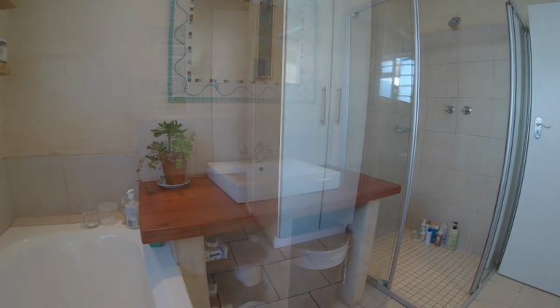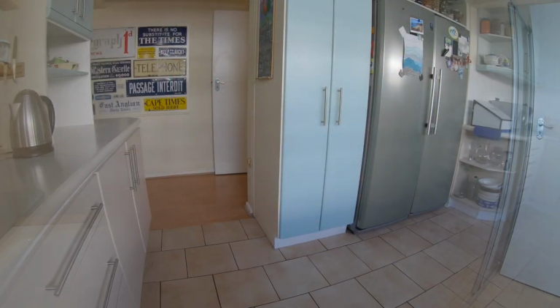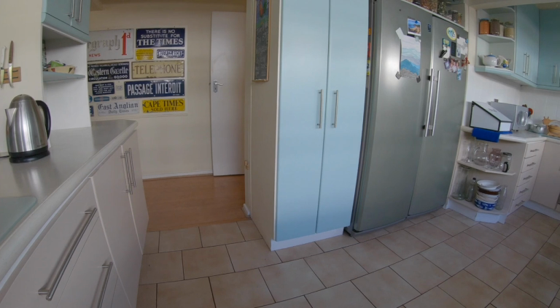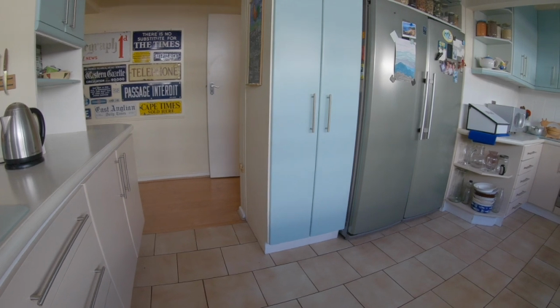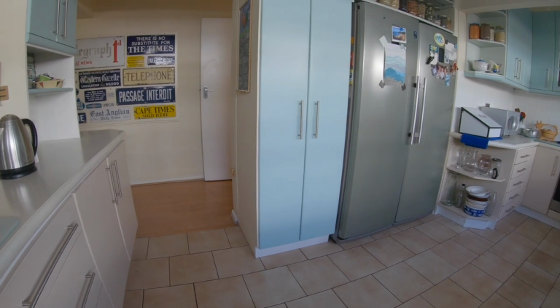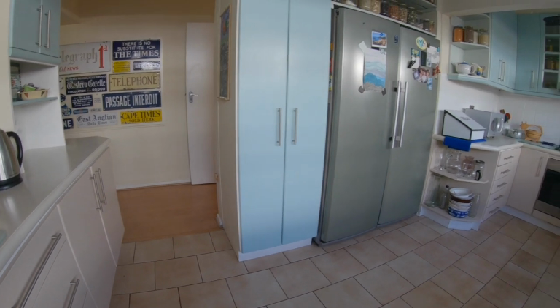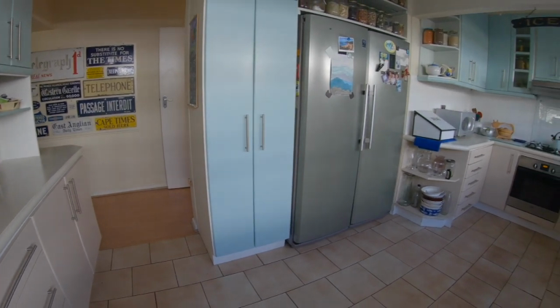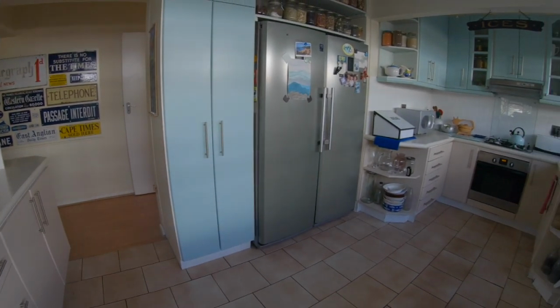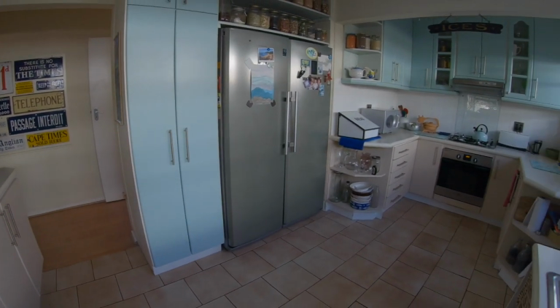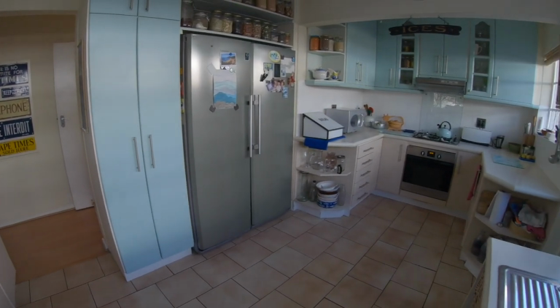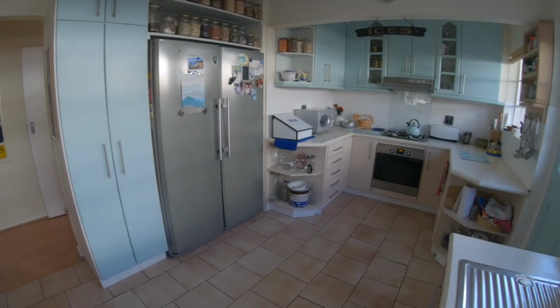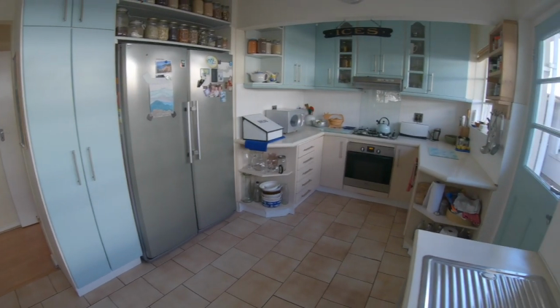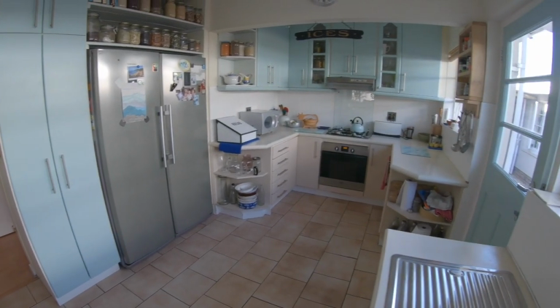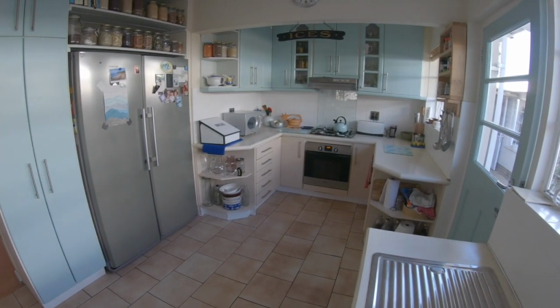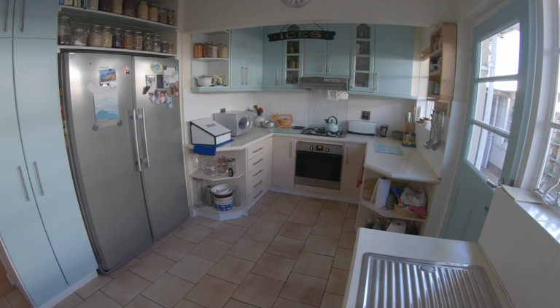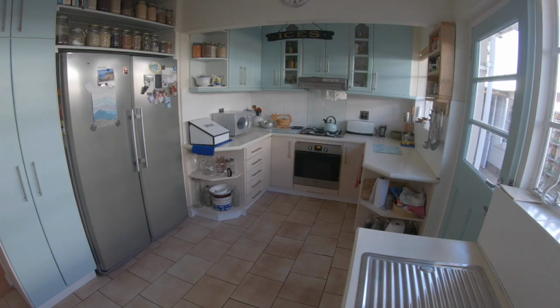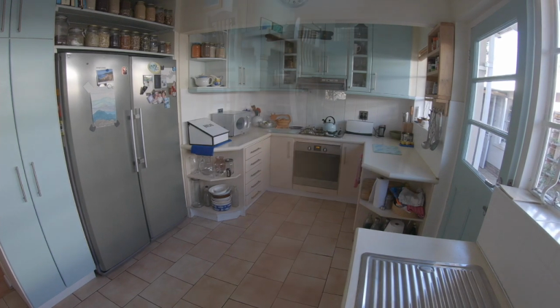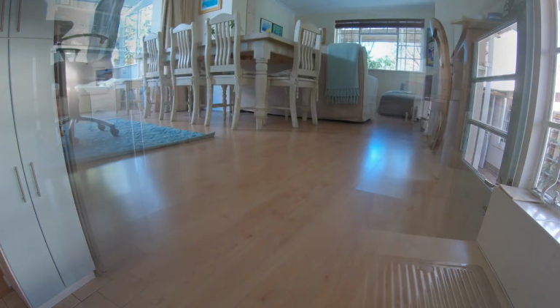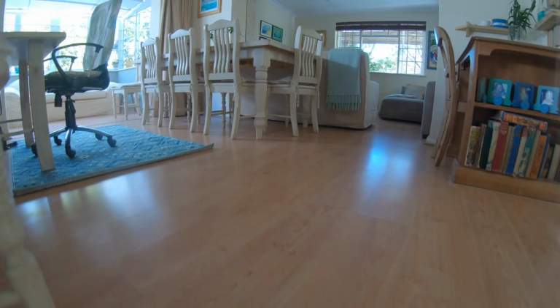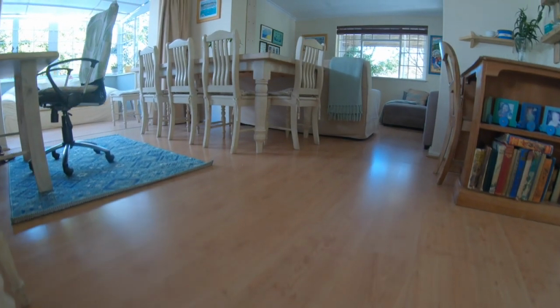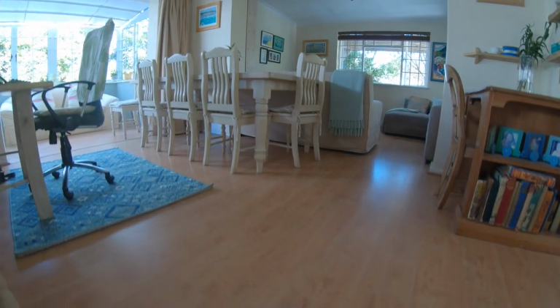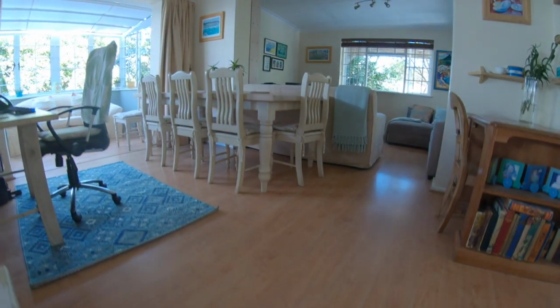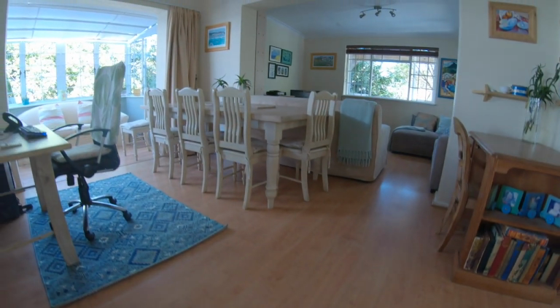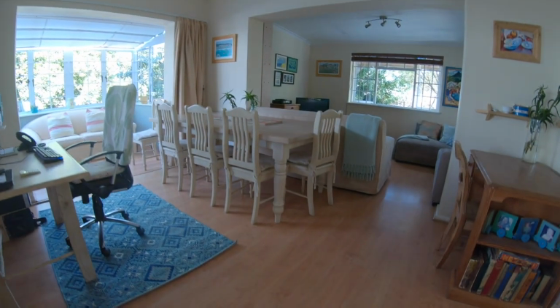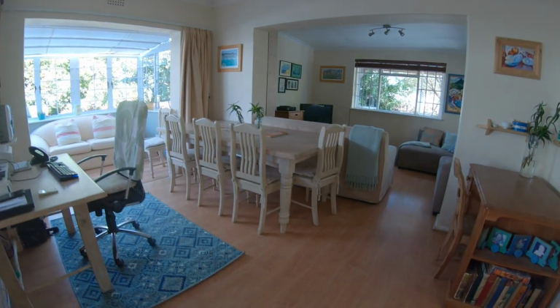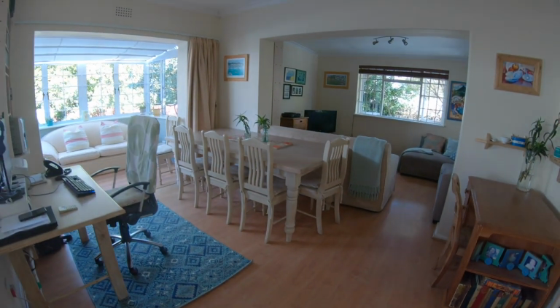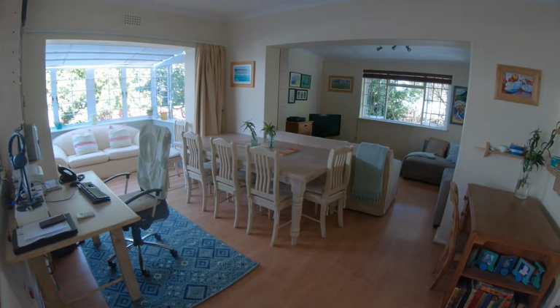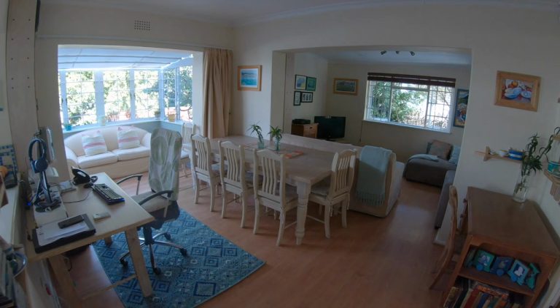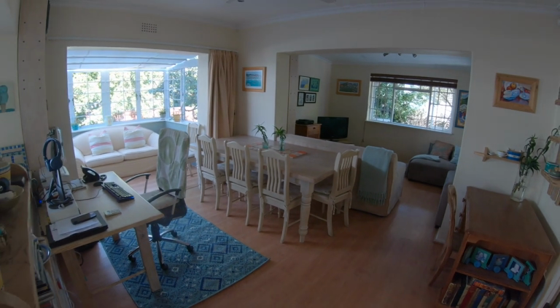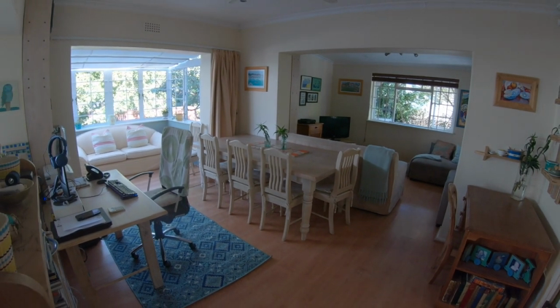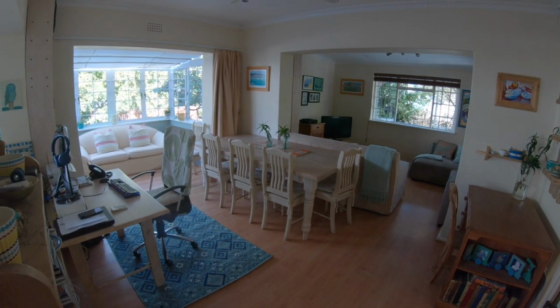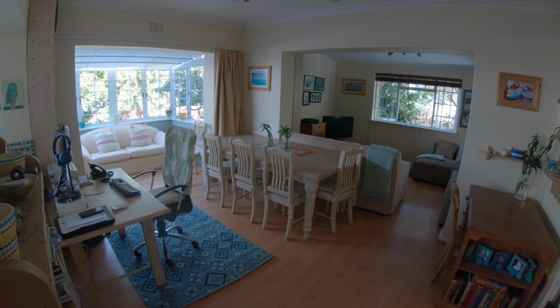The comfortable sunny kitchen has a gas hob and opens onto the back courtyard. There's a work-from-home space in the light-filled conservatory. Adjacent dining and TV areas make for perfect living spaces.